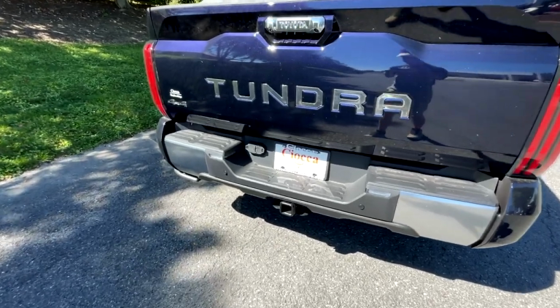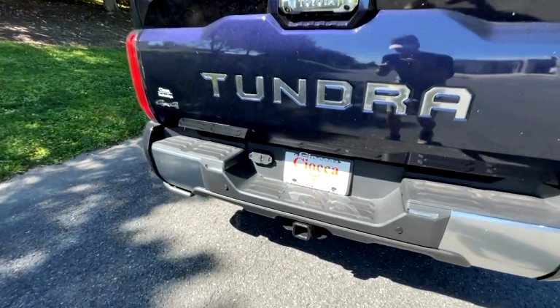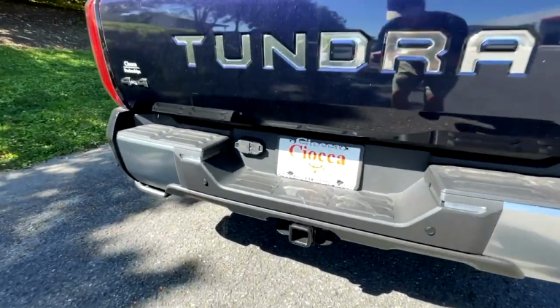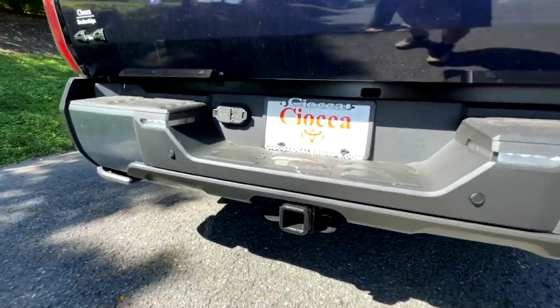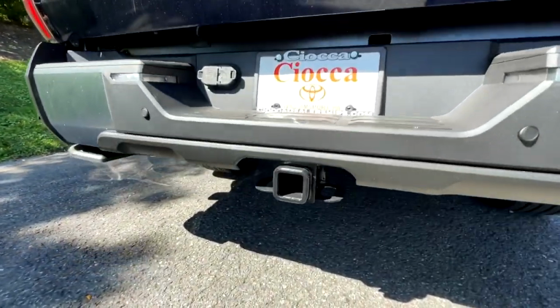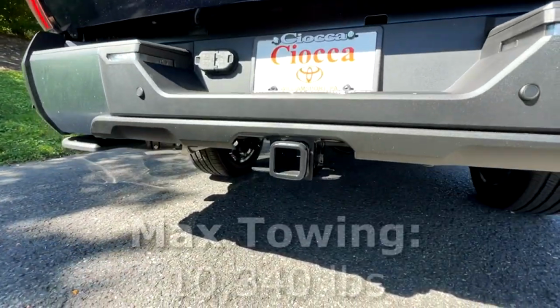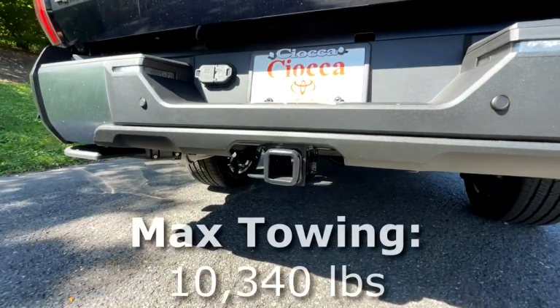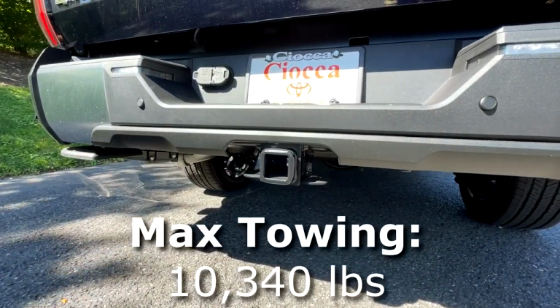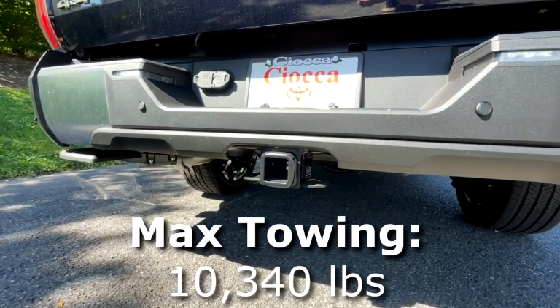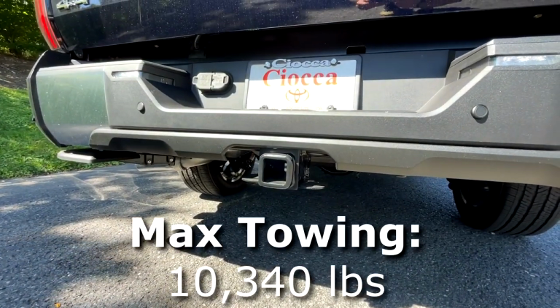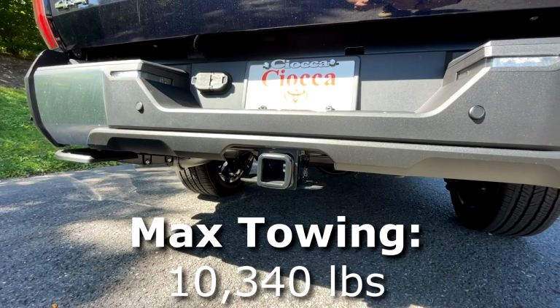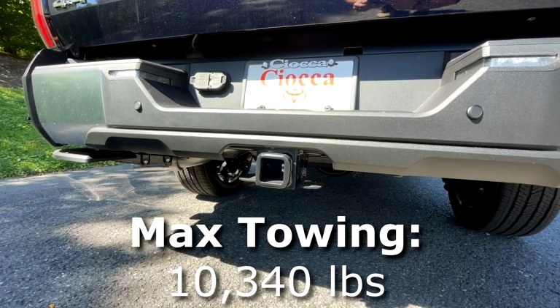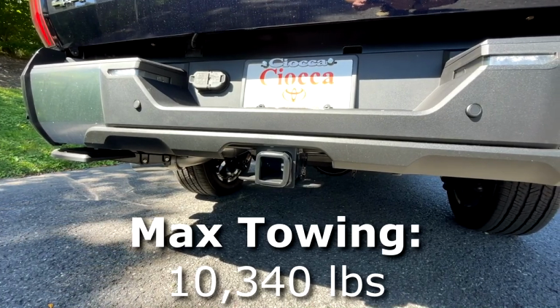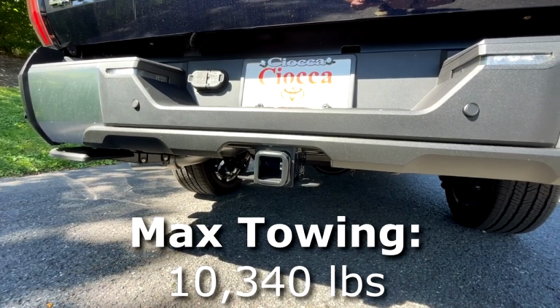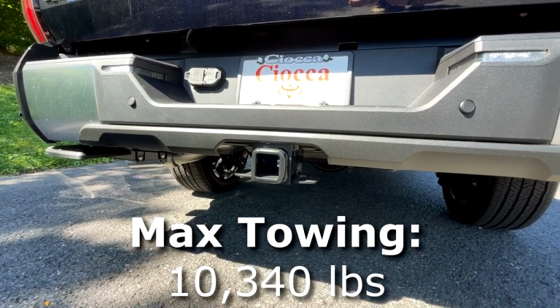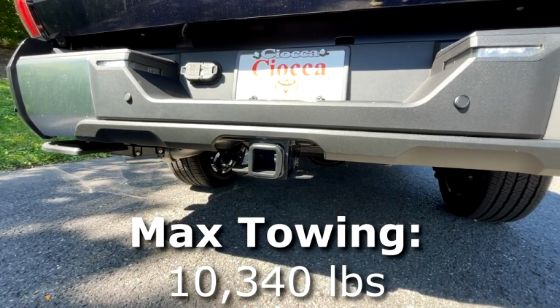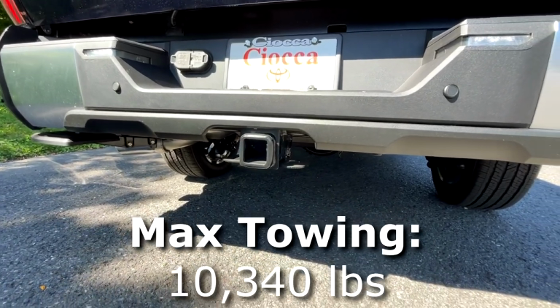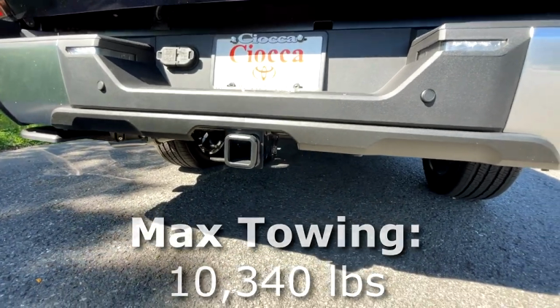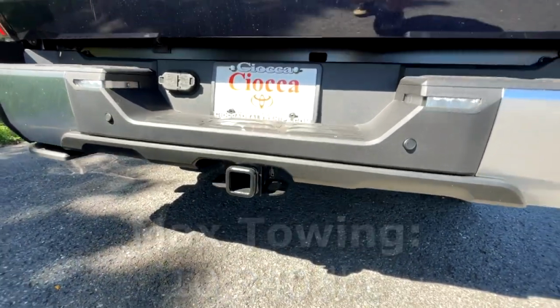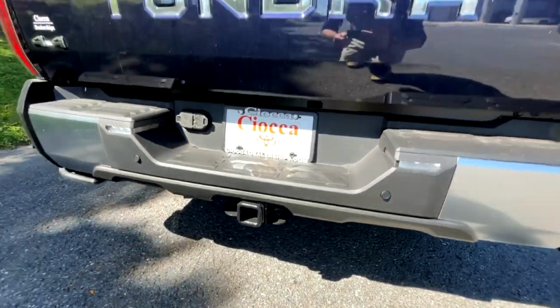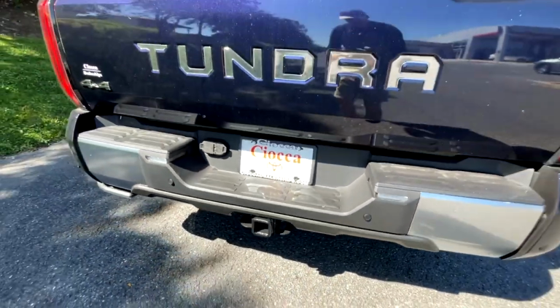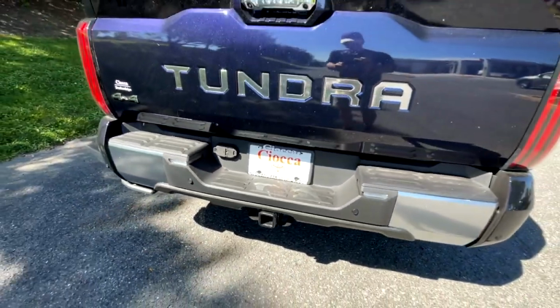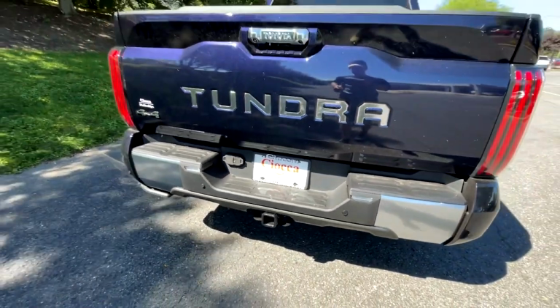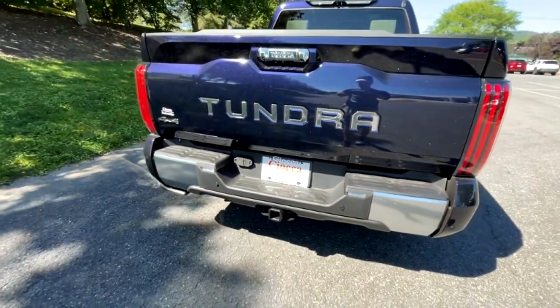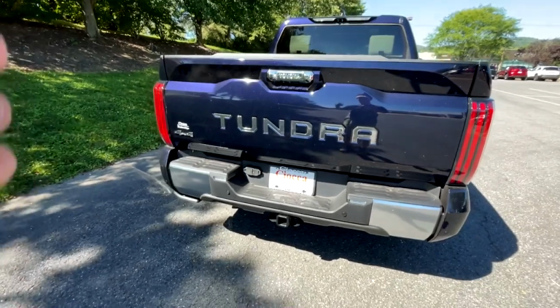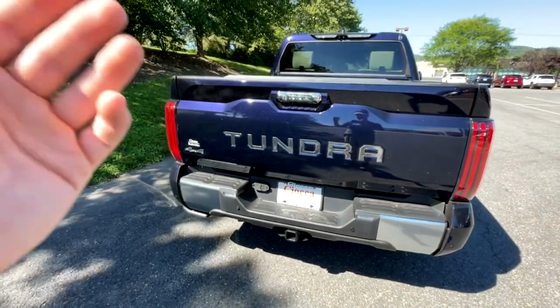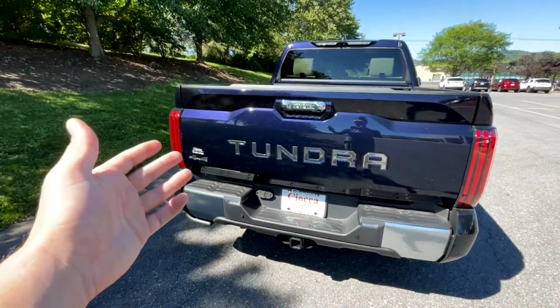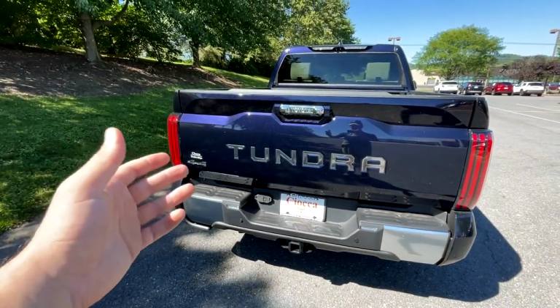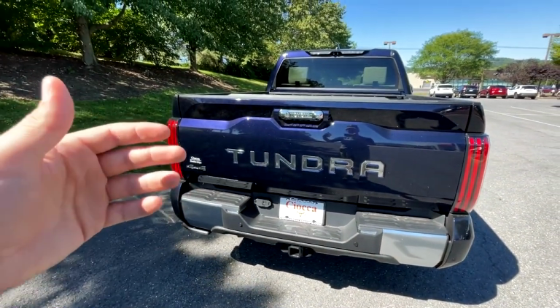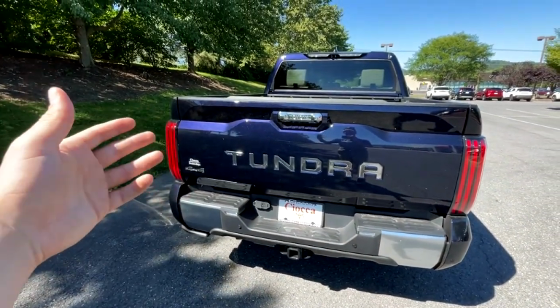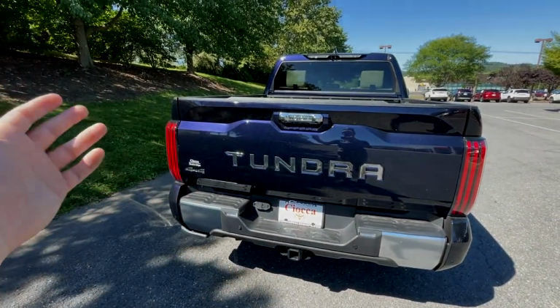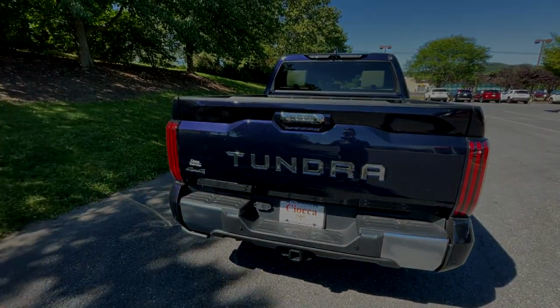Moving down here, you will have your tow hitch with parking sensors. Pretty good towing capacity on this thing. And without further ado, let's move to the interior.